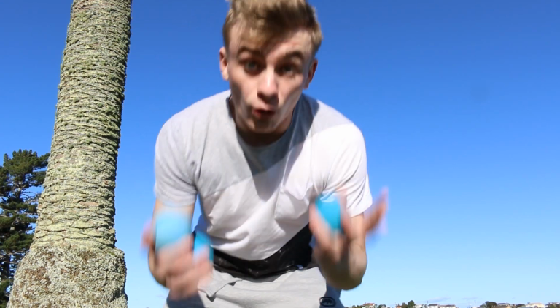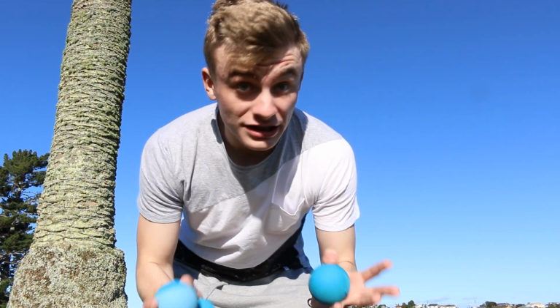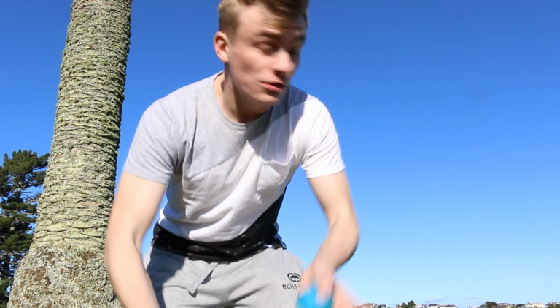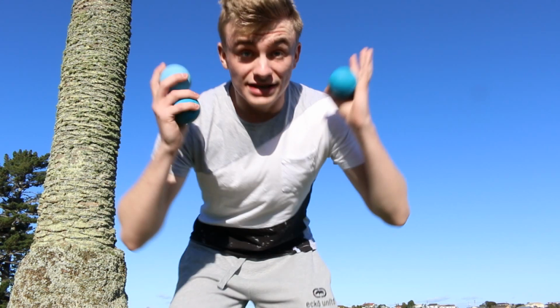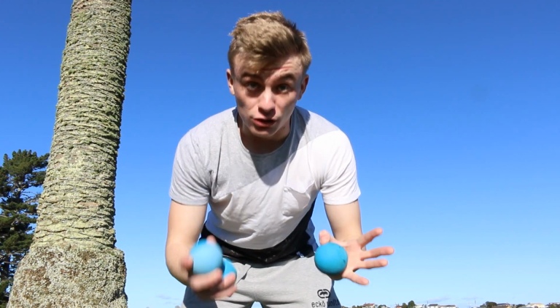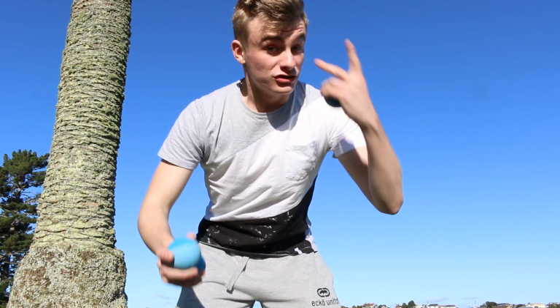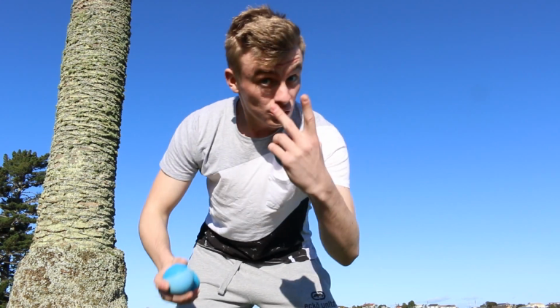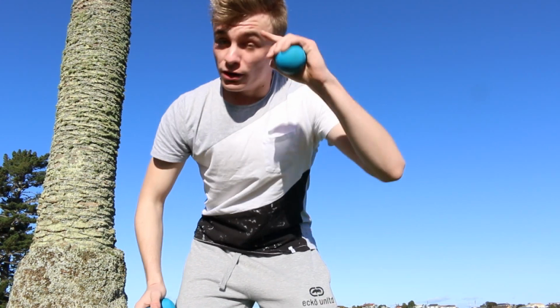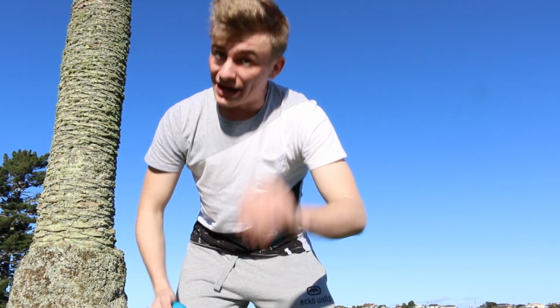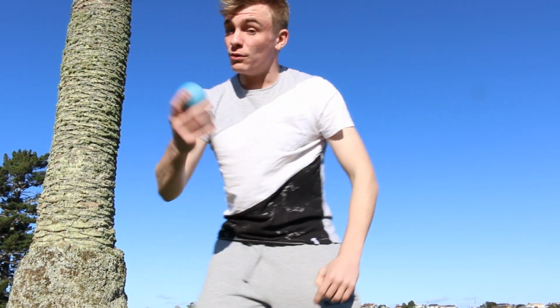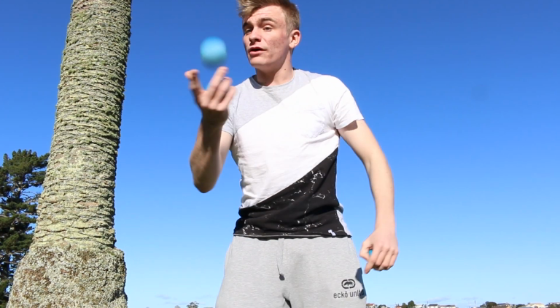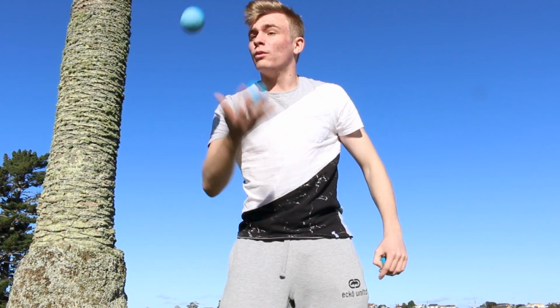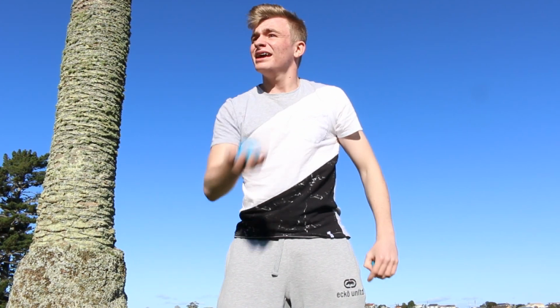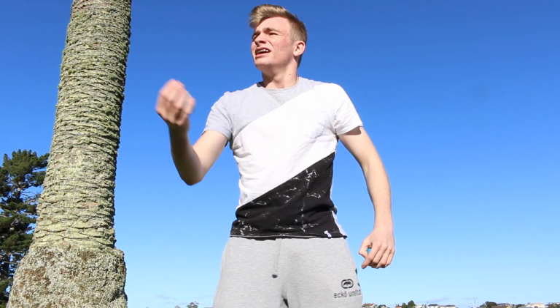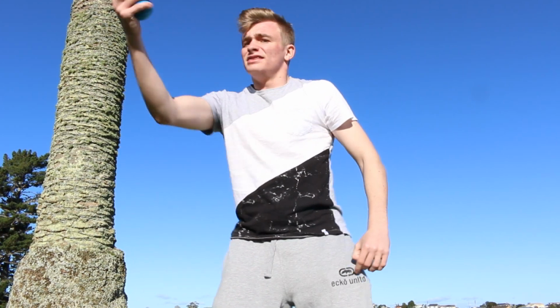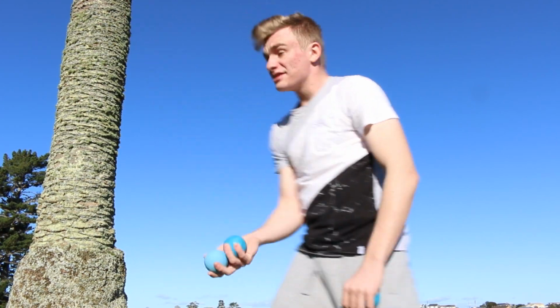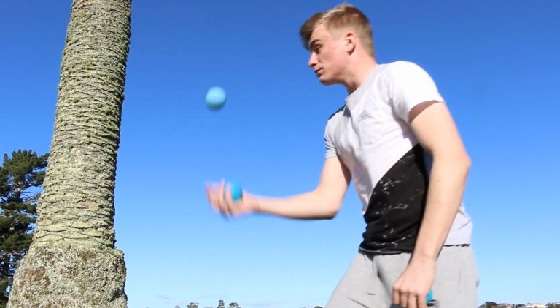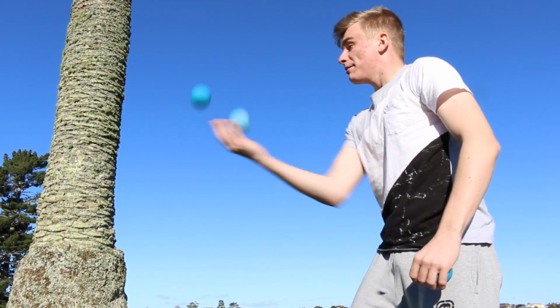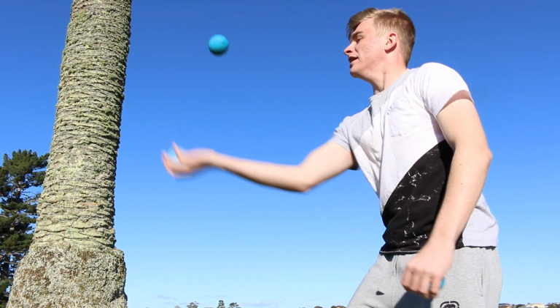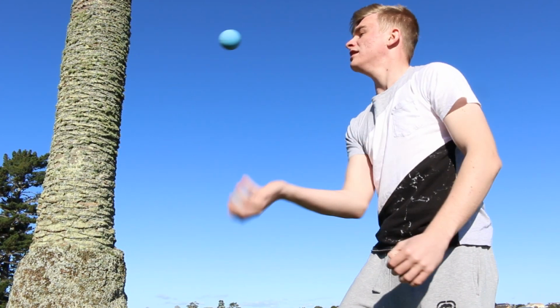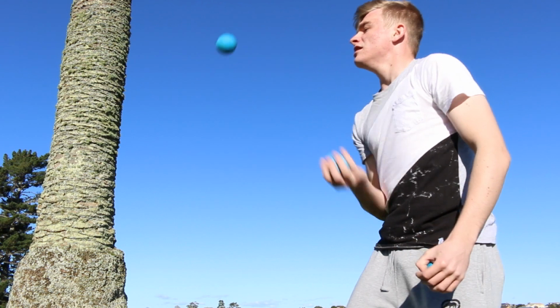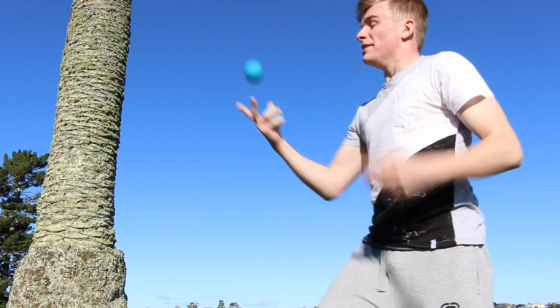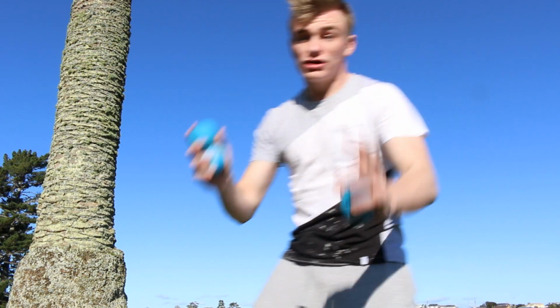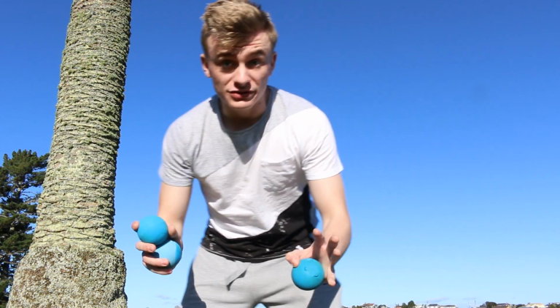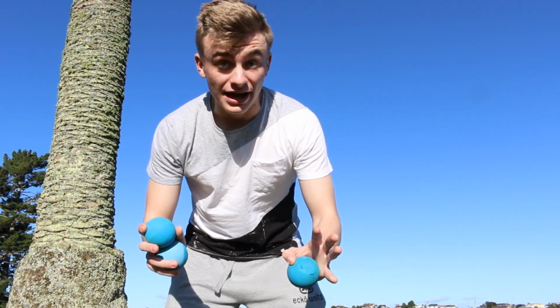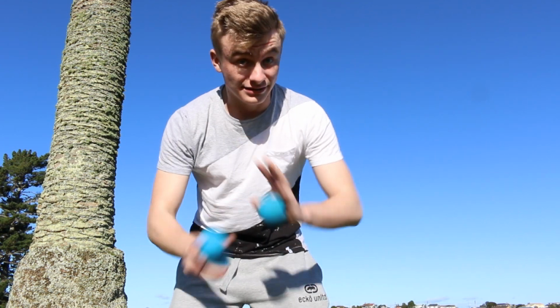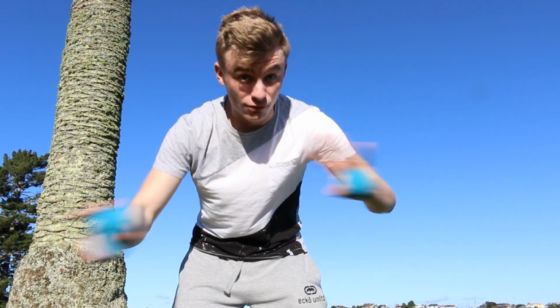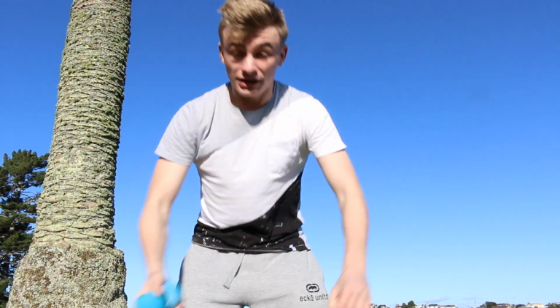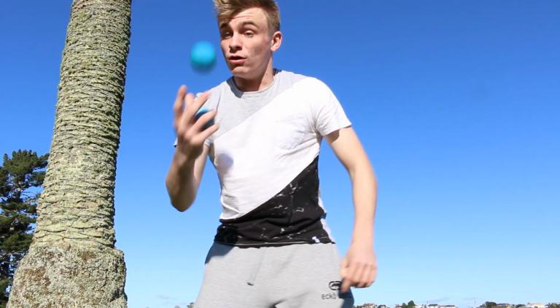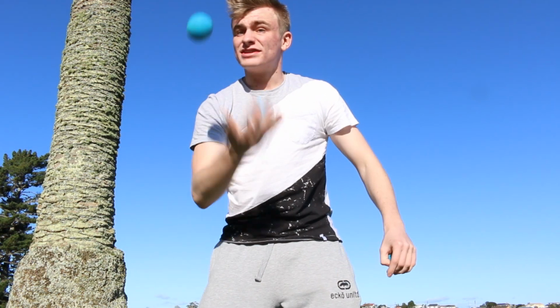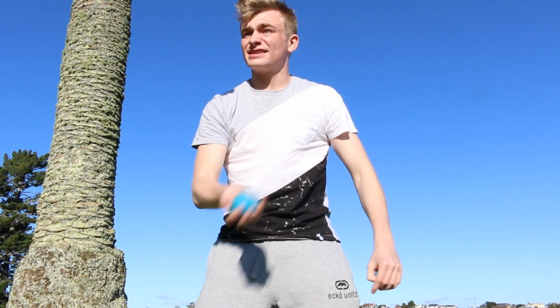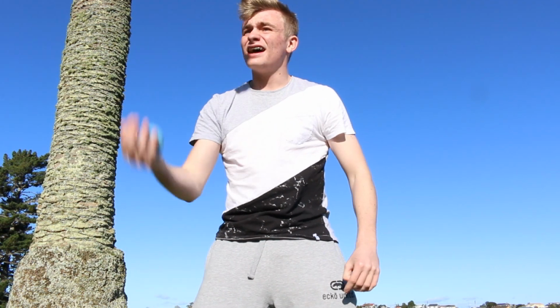All you need to know is how to juggle two in one hand, always going away from center. None of this forward-and-back stuff — make sure you're not doing that, that's wrong. Always side to side.